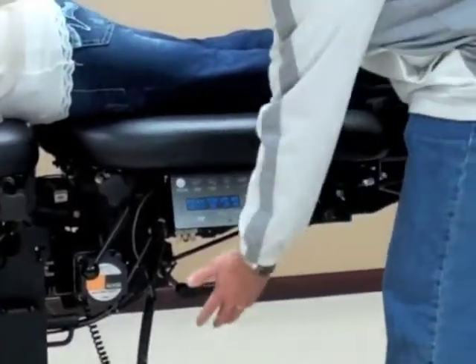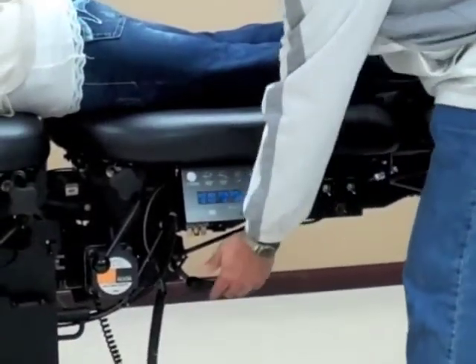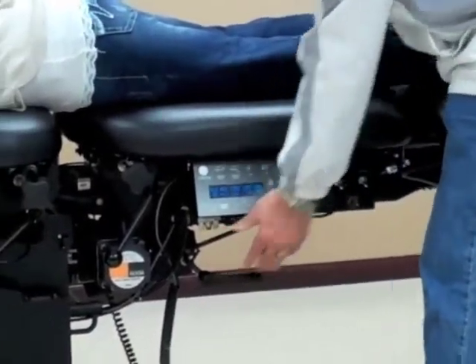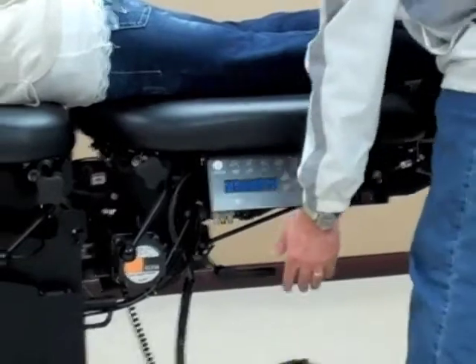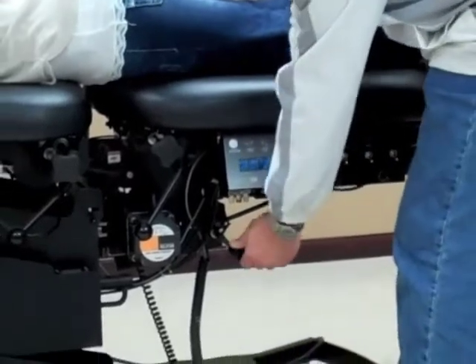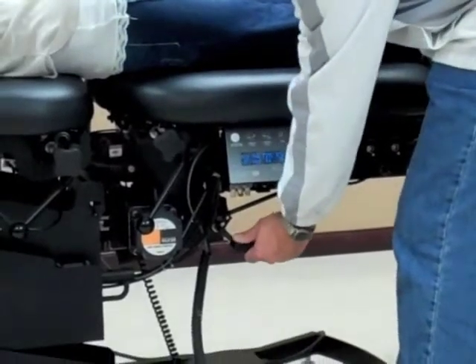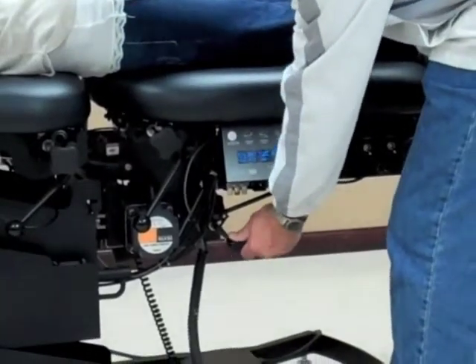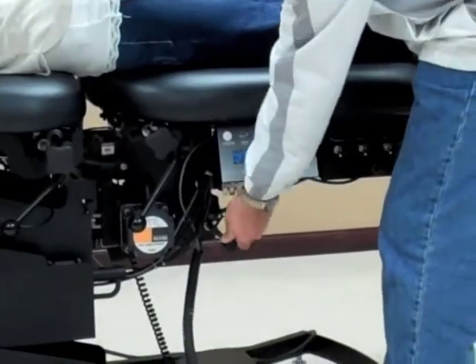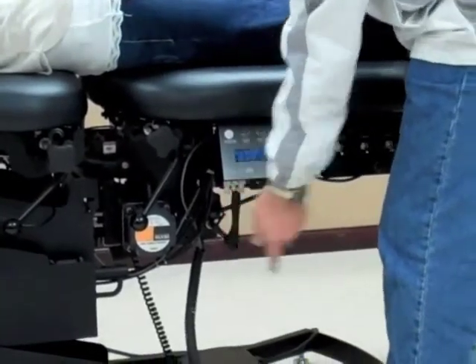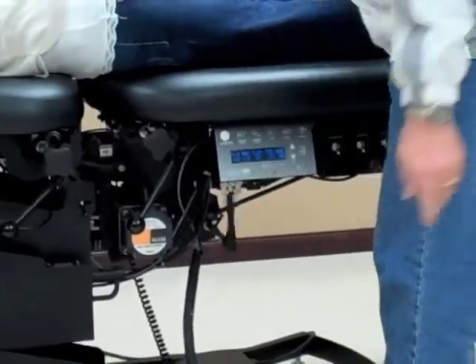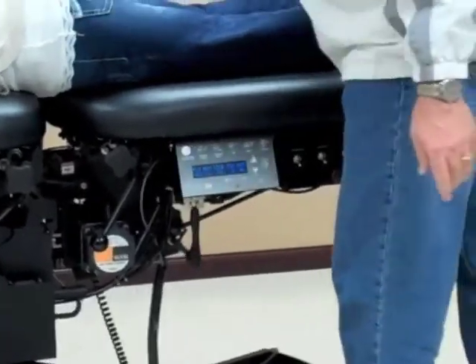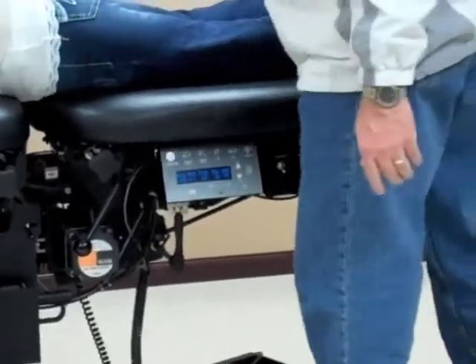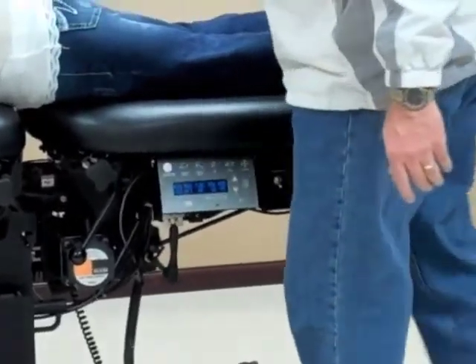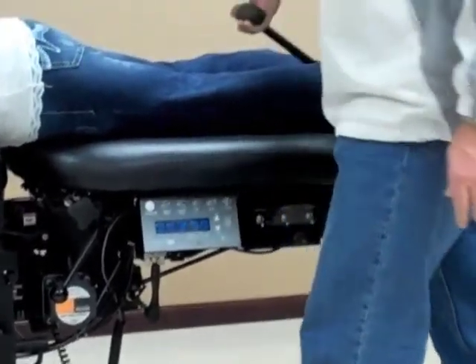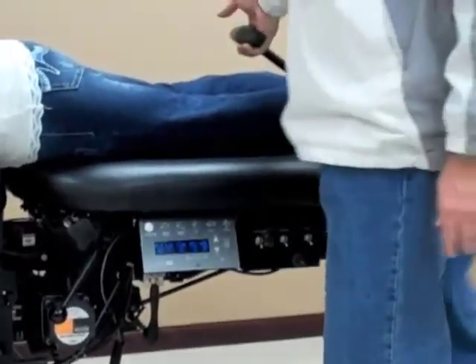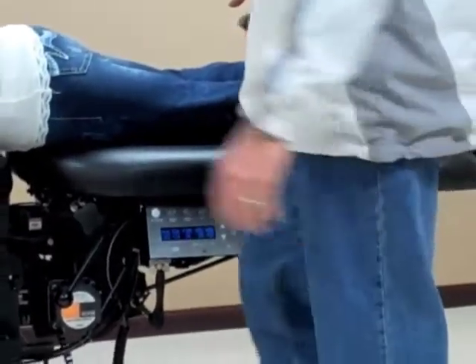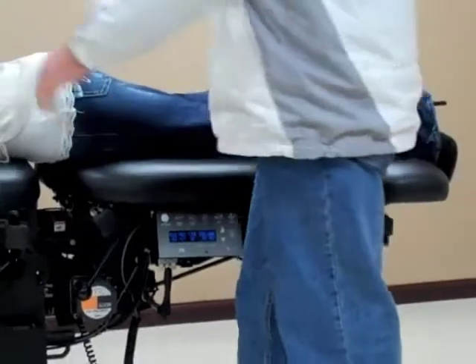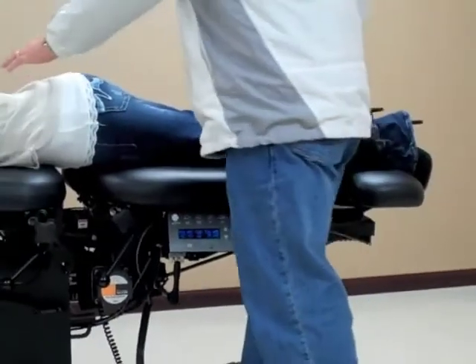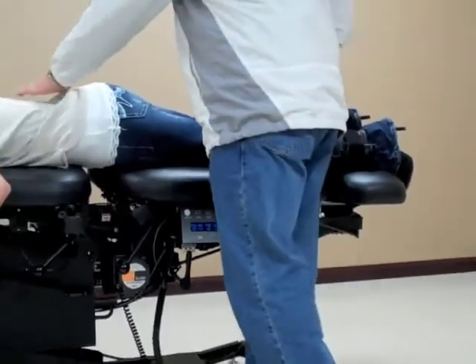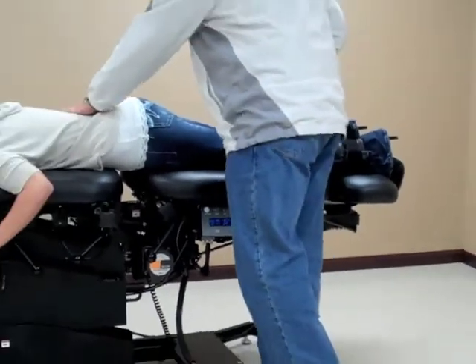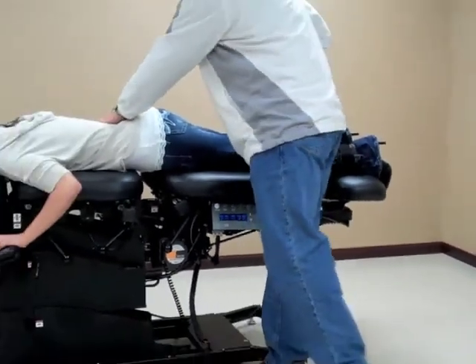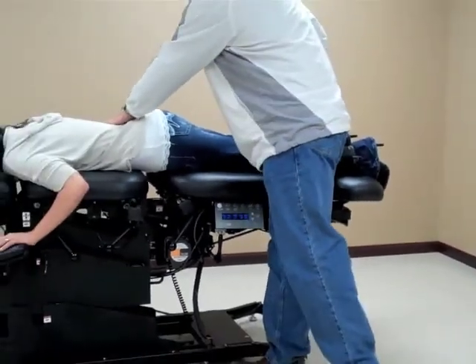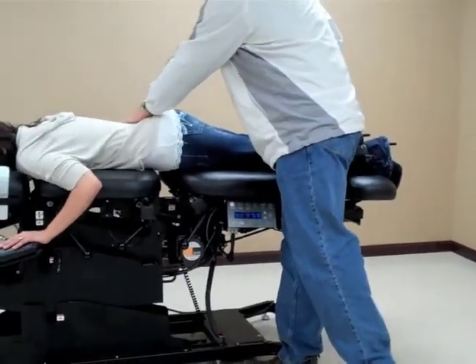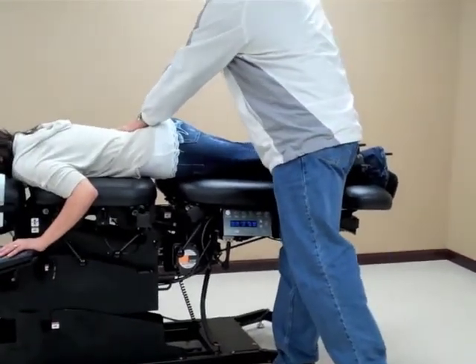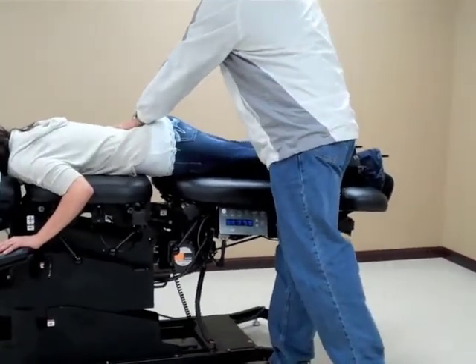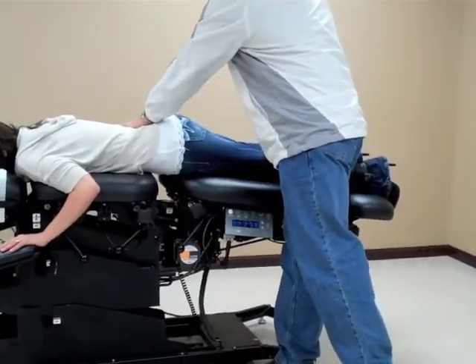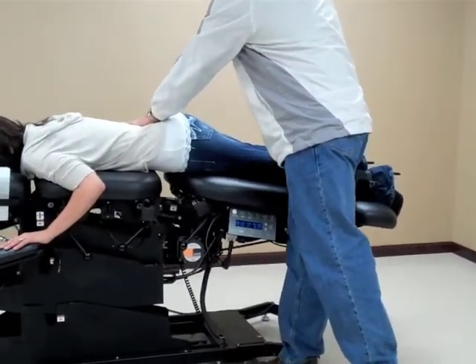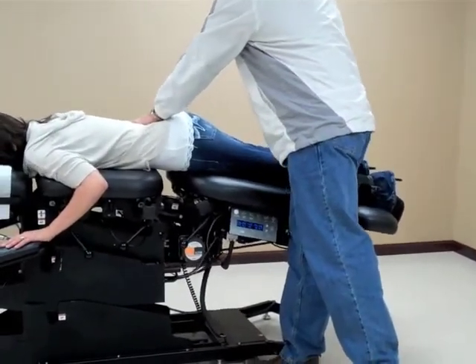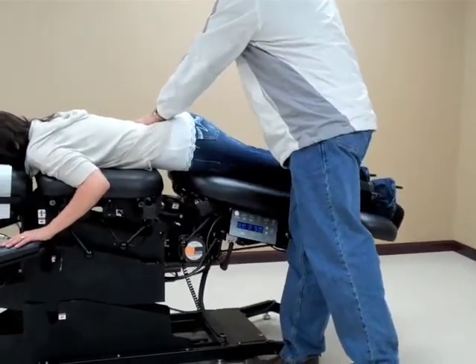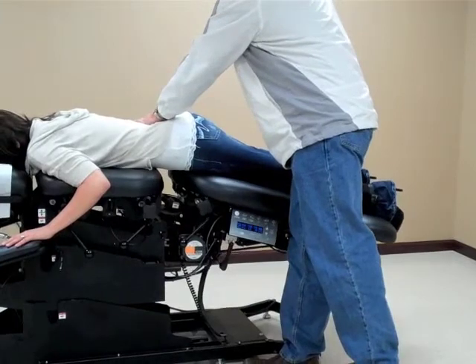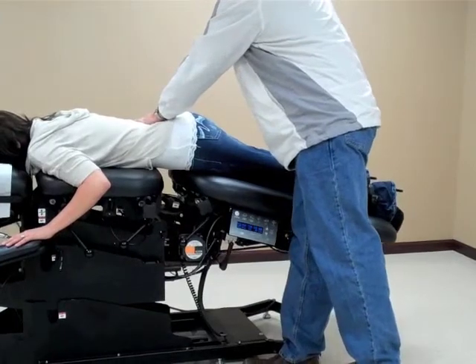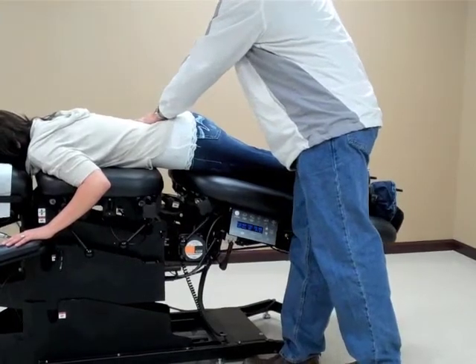To engage the manual flexion, I'm going to release the lever here upward, and at that point I'm able to do my manual flexion by securing the table and flexing it downward.